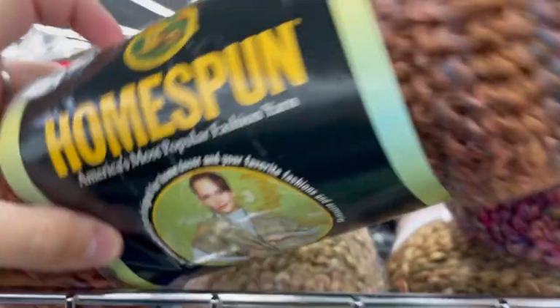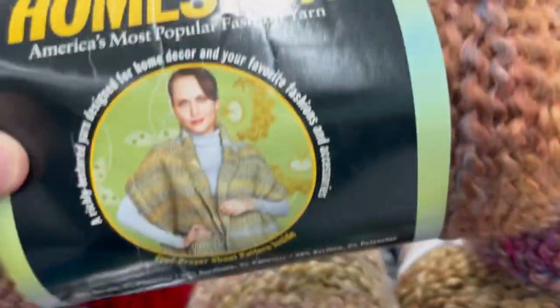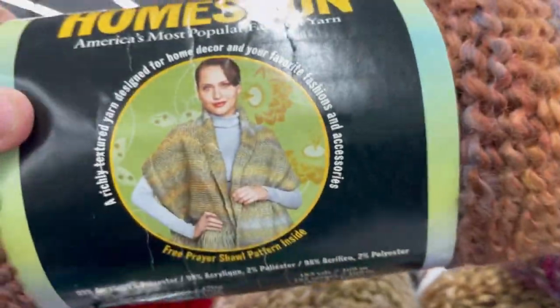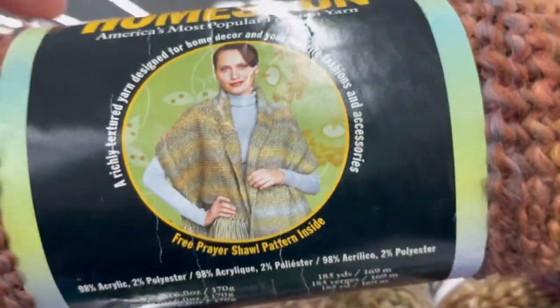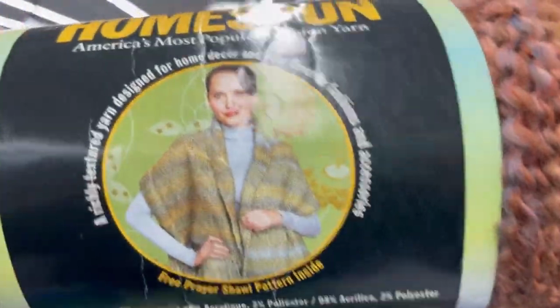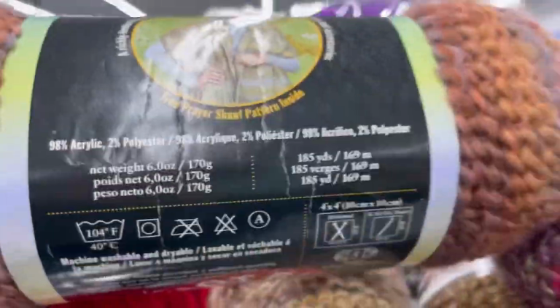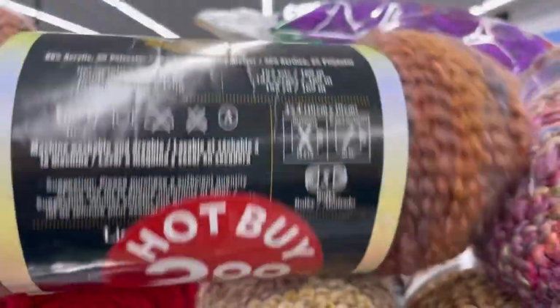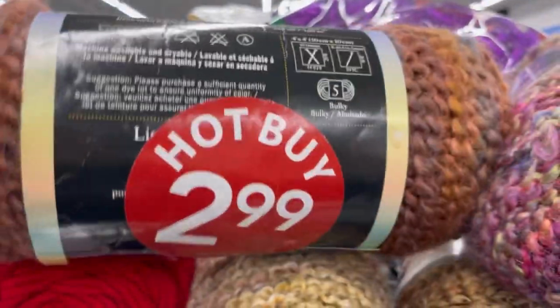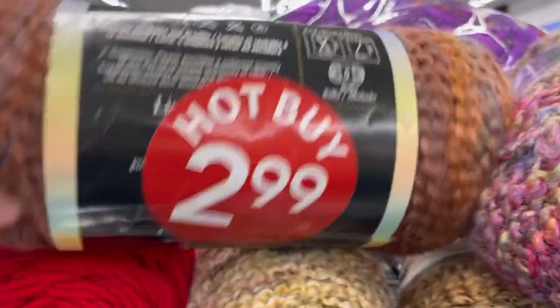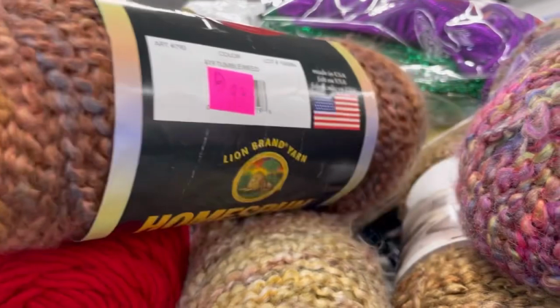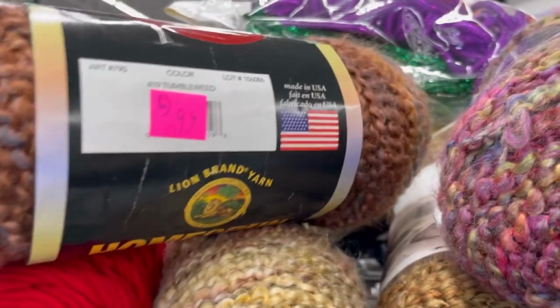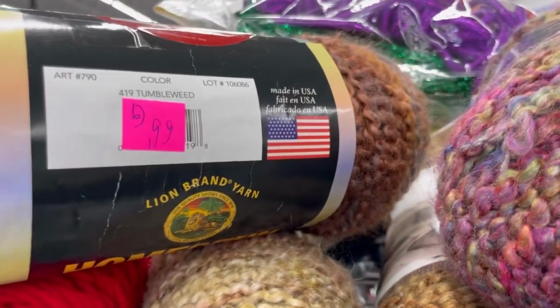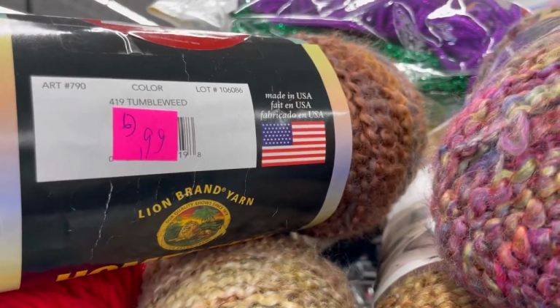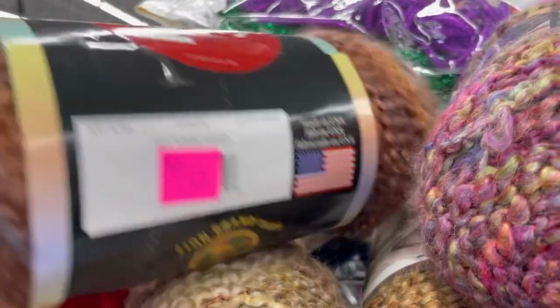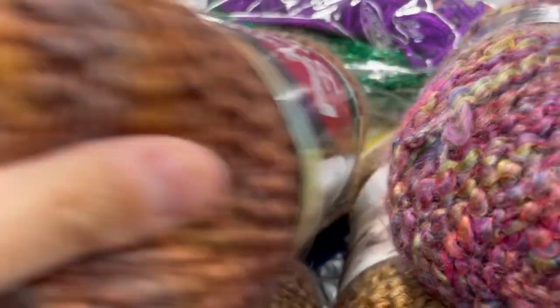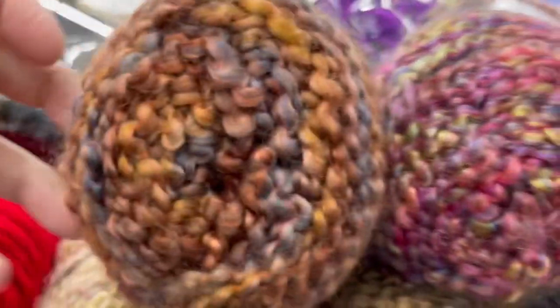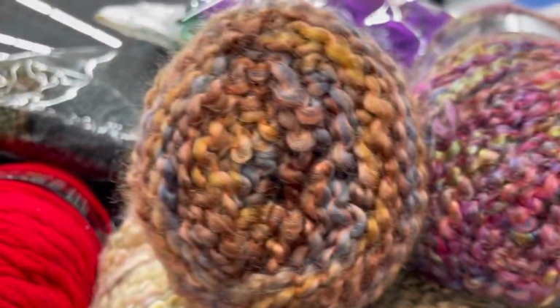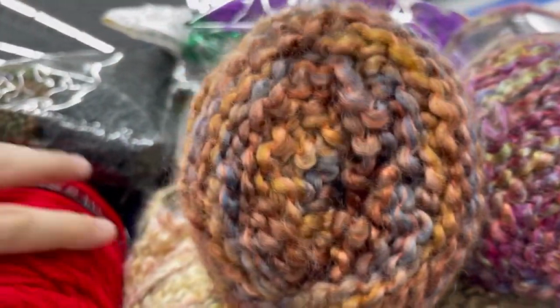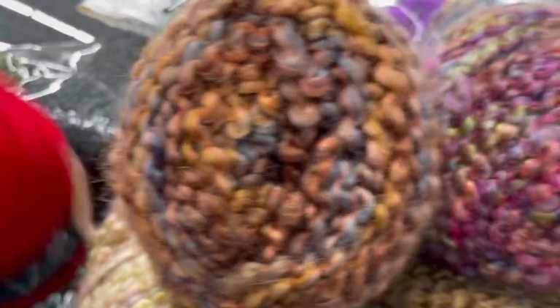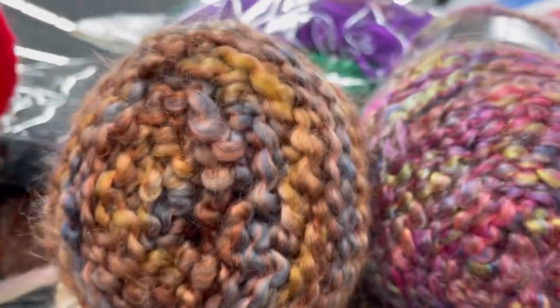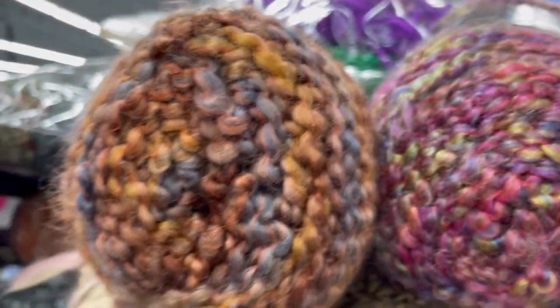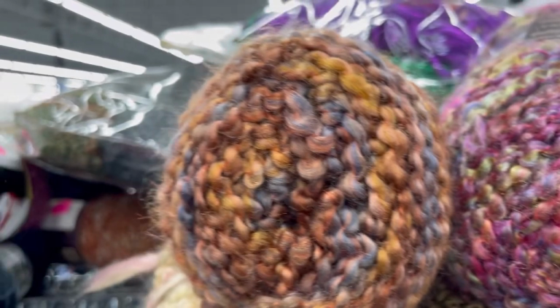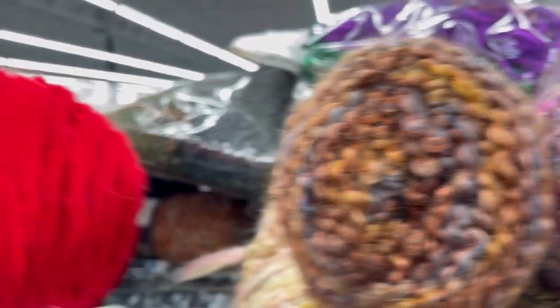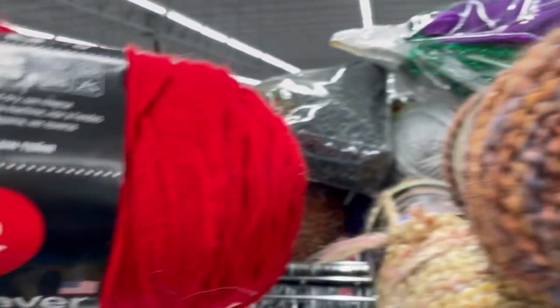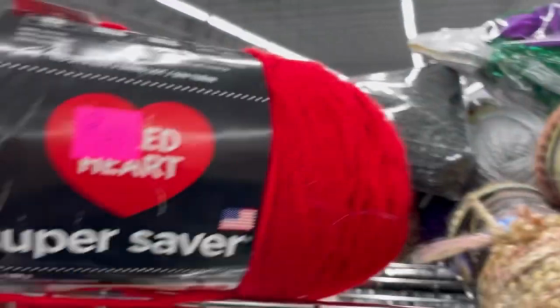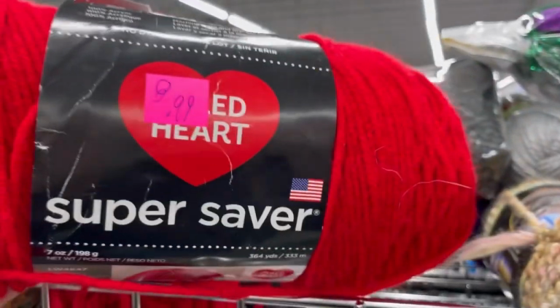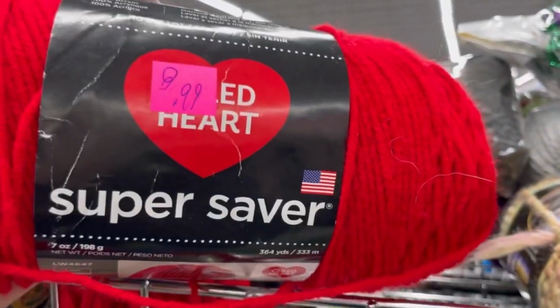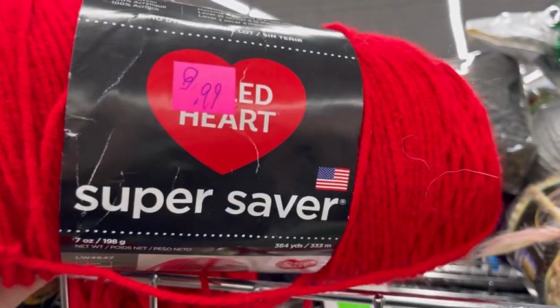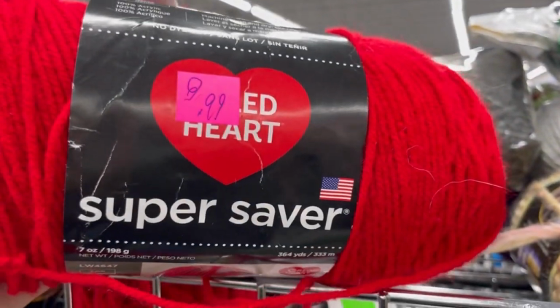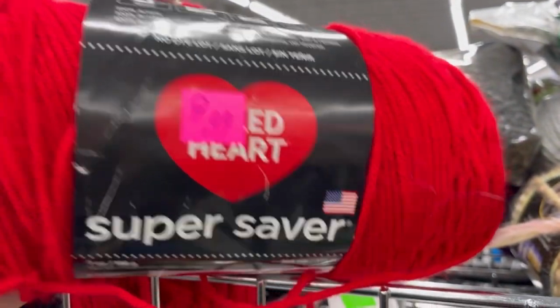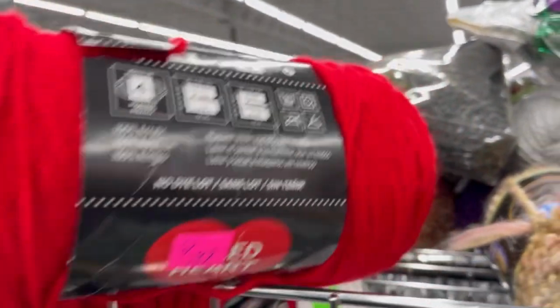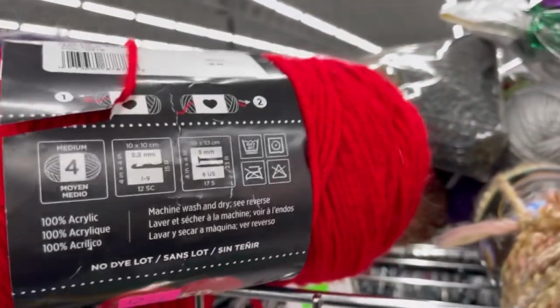Brown homespun with an older label. Hot buy — 99 cents. Just kidding. Here was an older skein of Red Heart Super Saver, because it was scratchy AF.